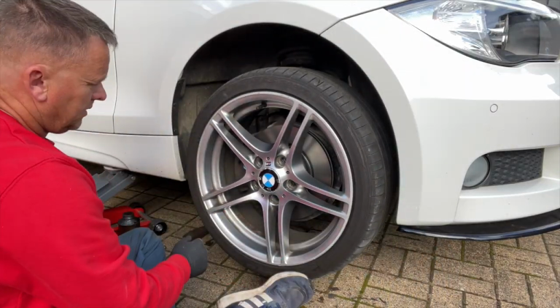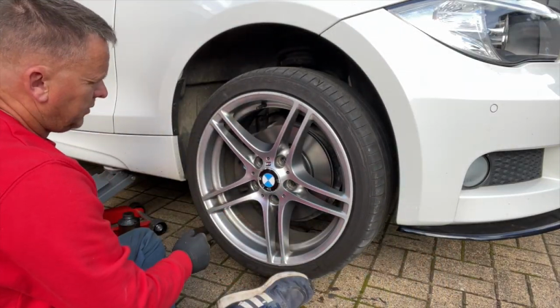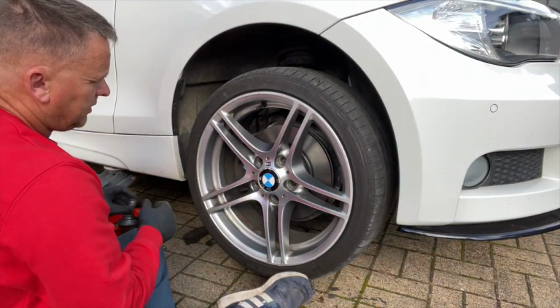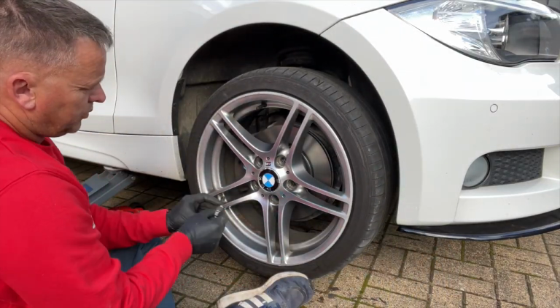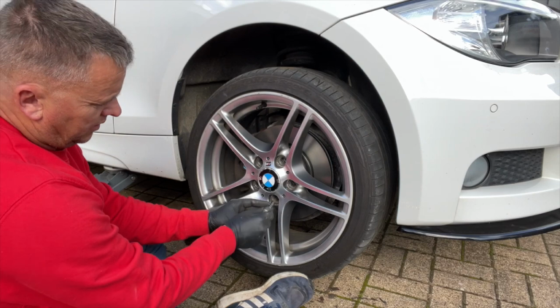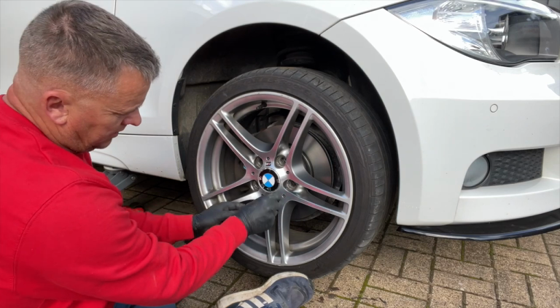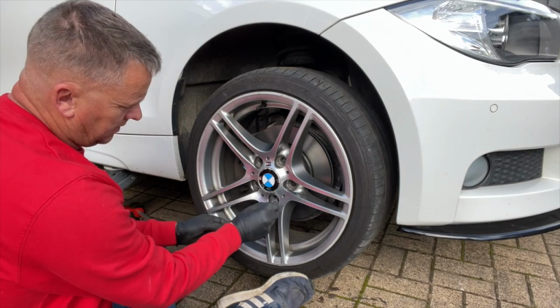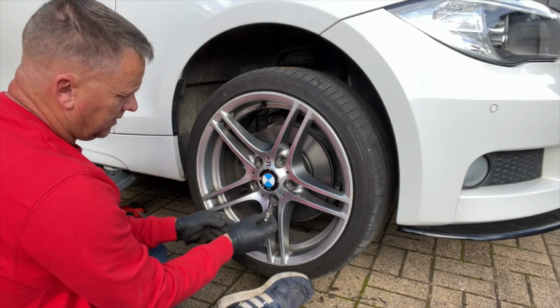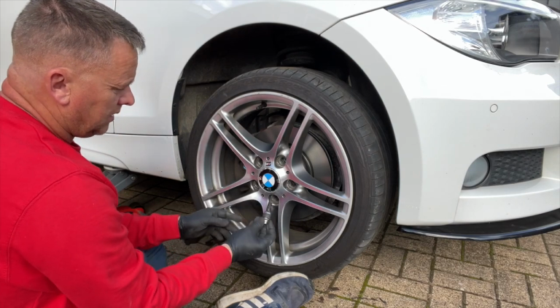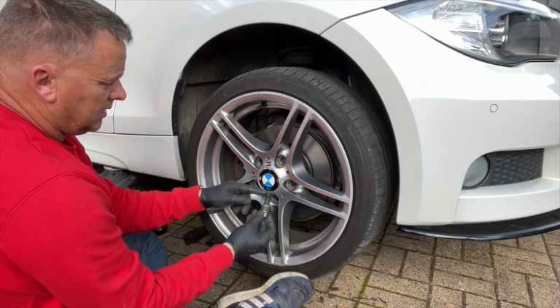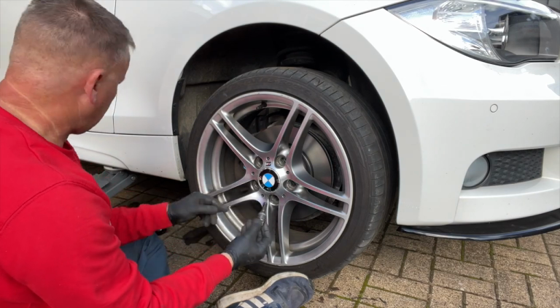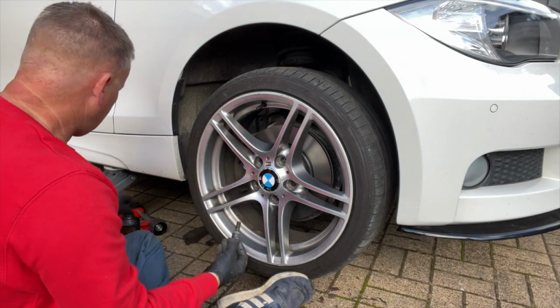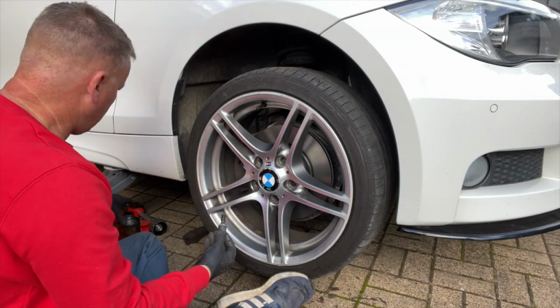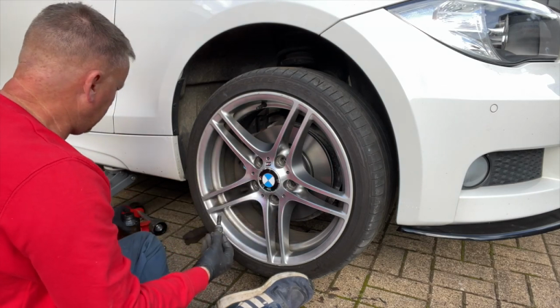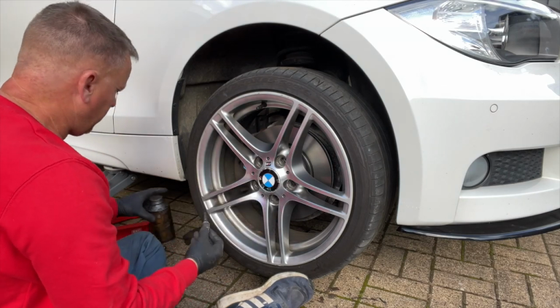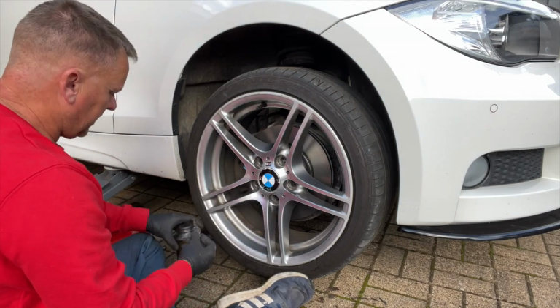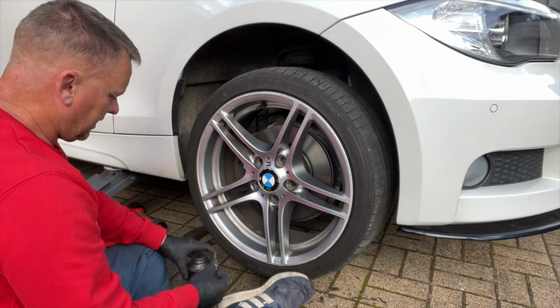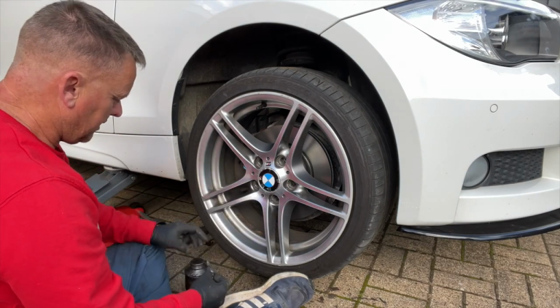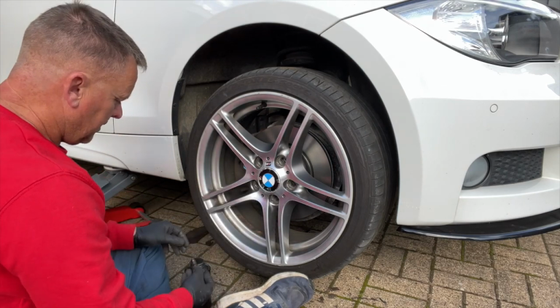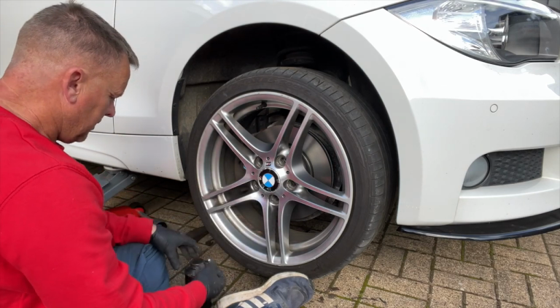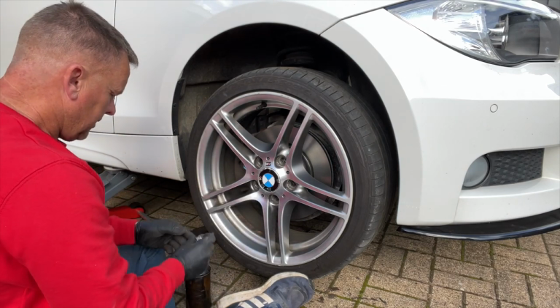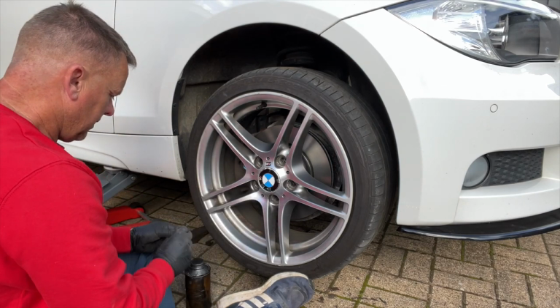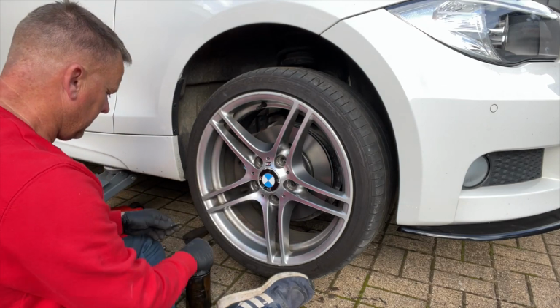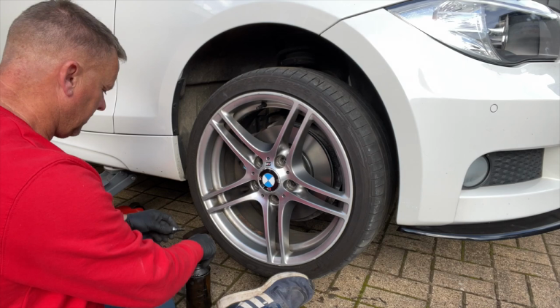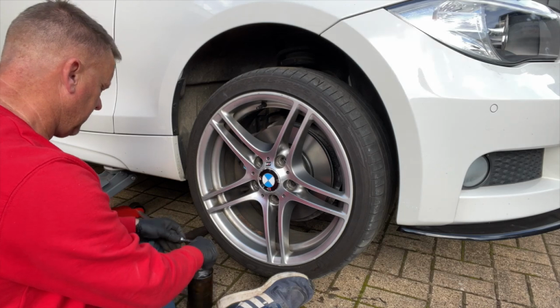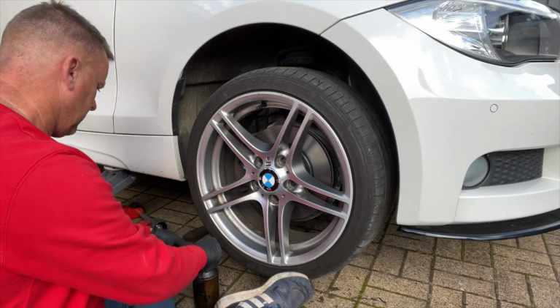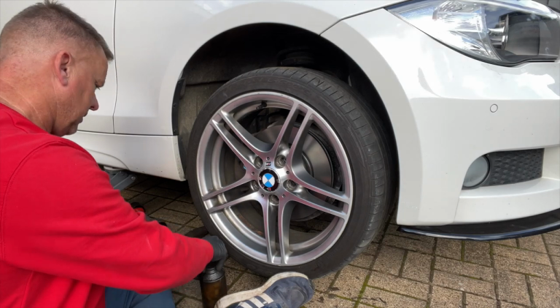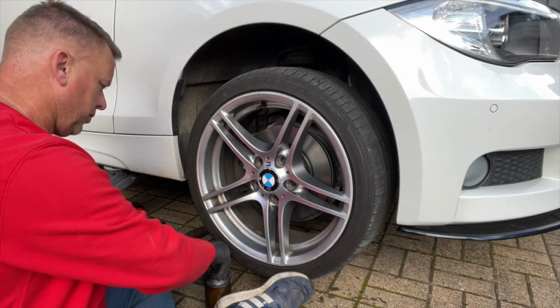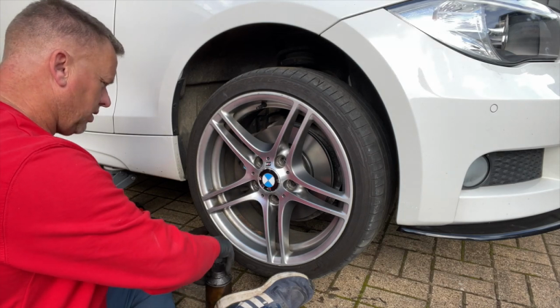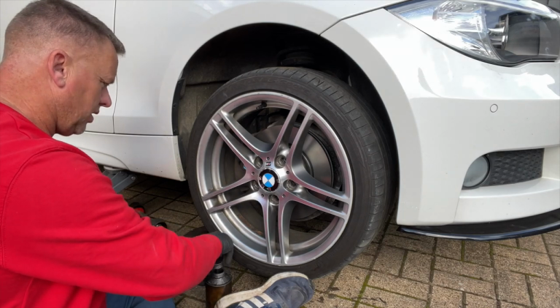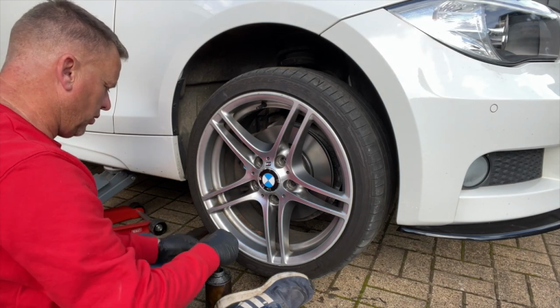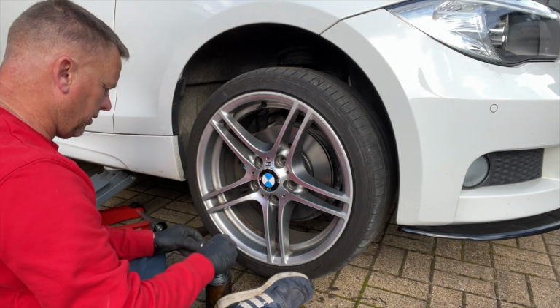Then we'll have those nuts back on again. I've got a little bit of slip on these — I'll drop just a tiny bit more on.